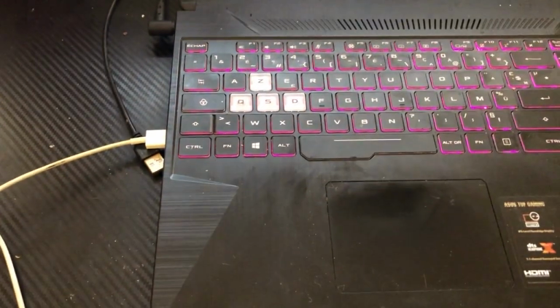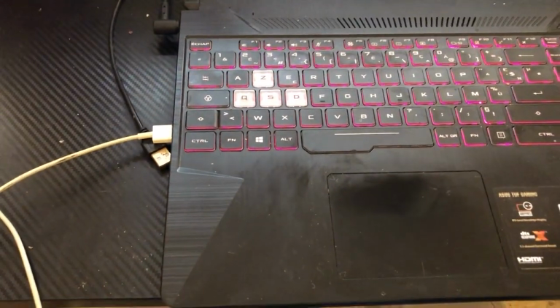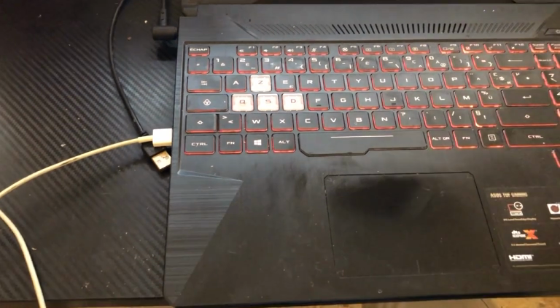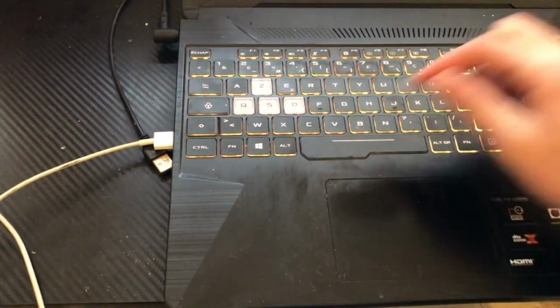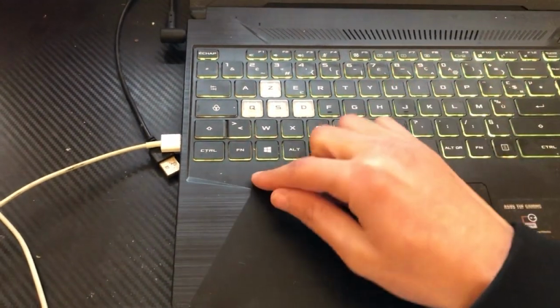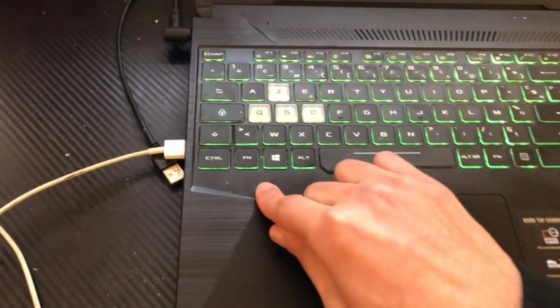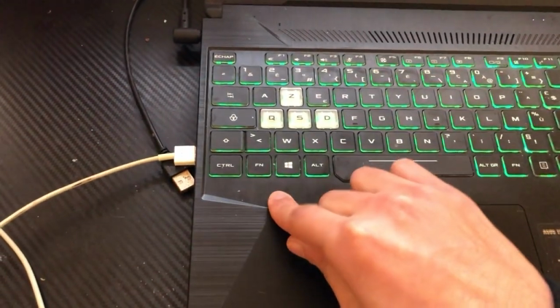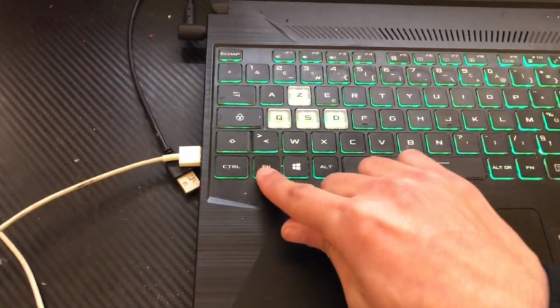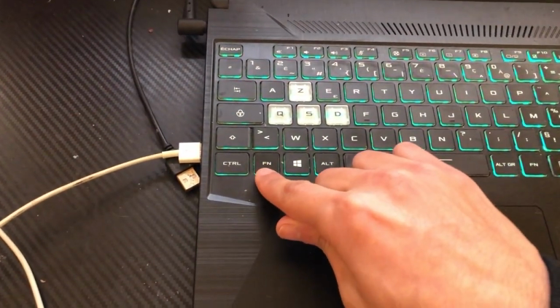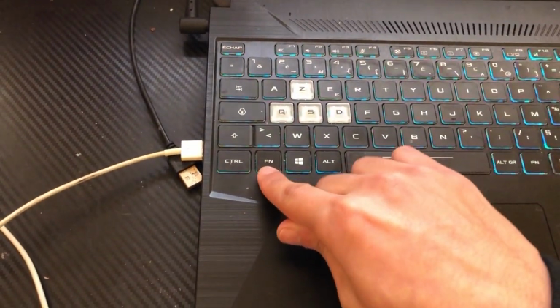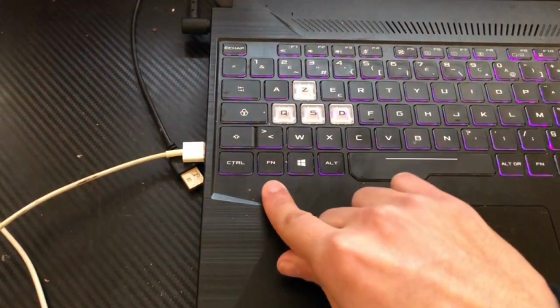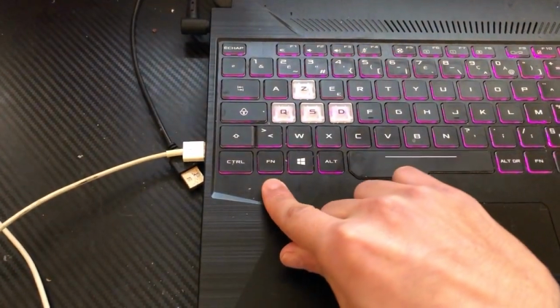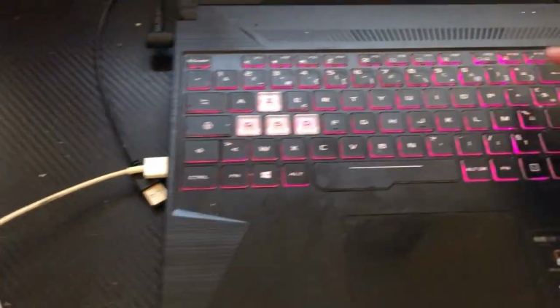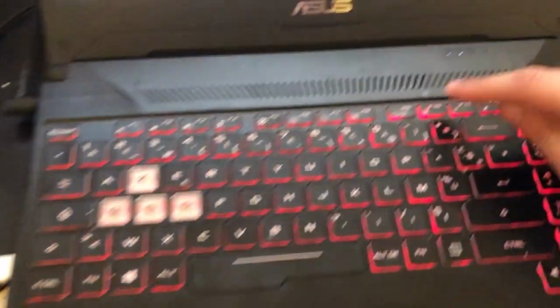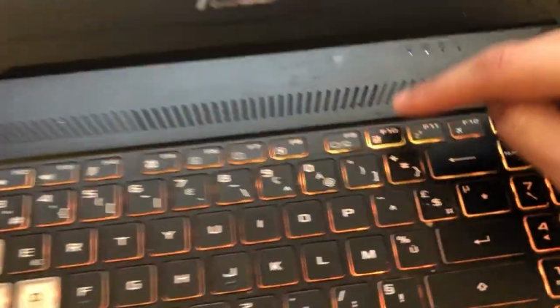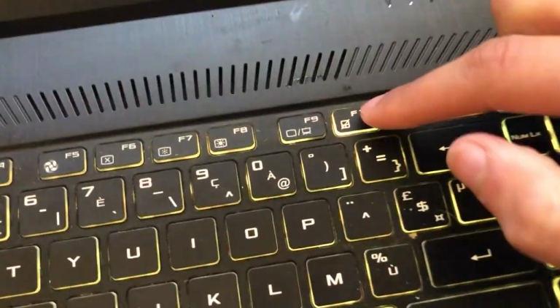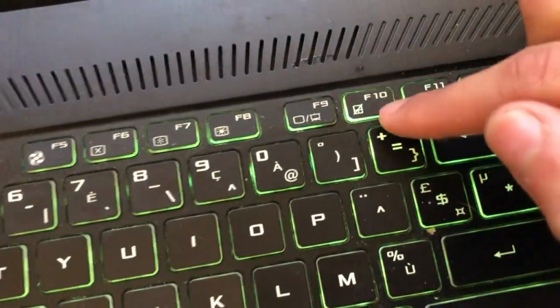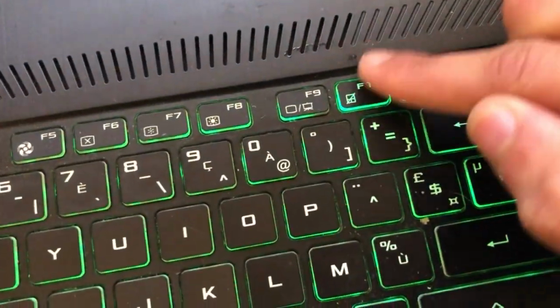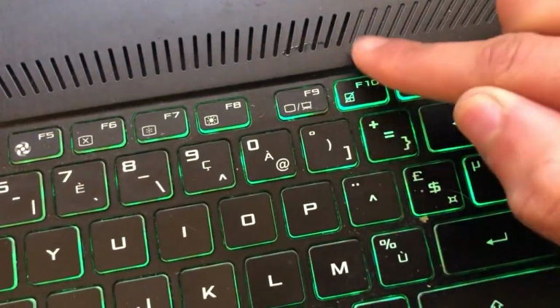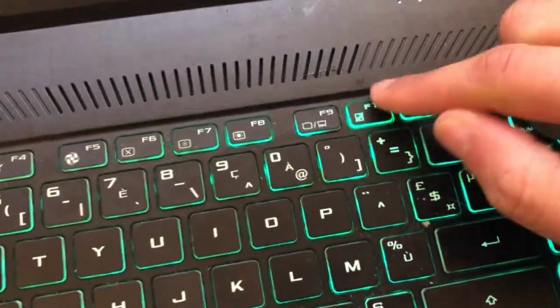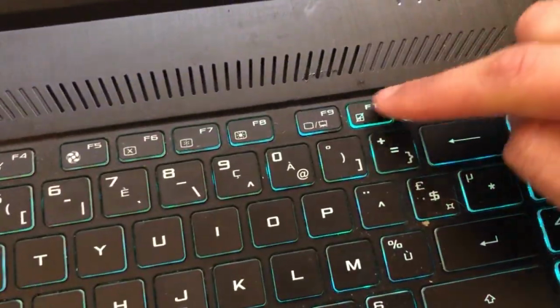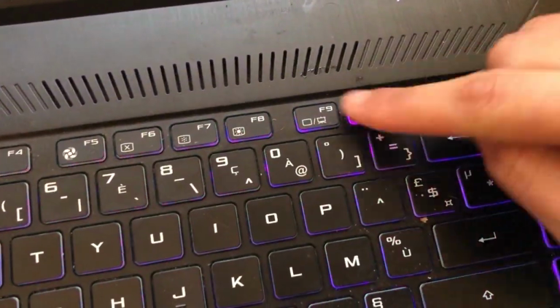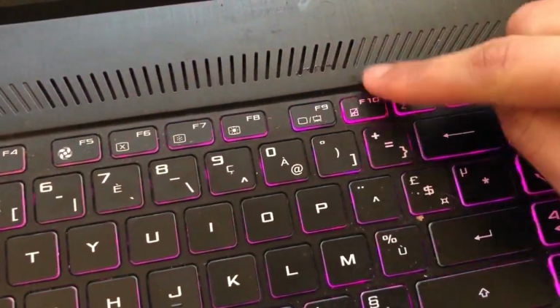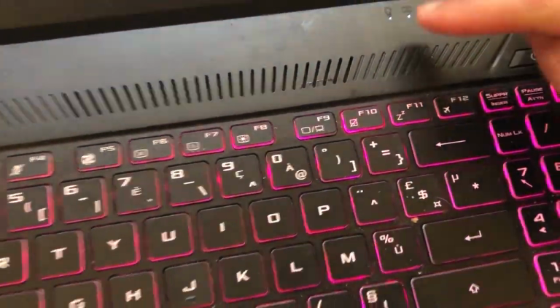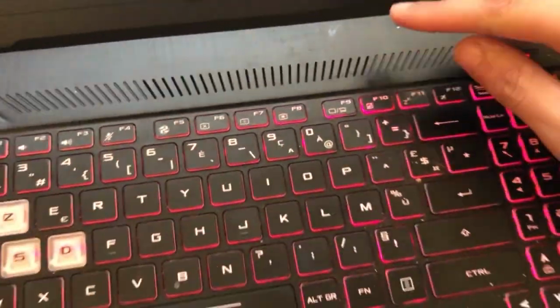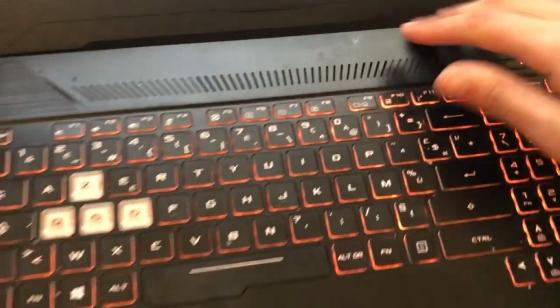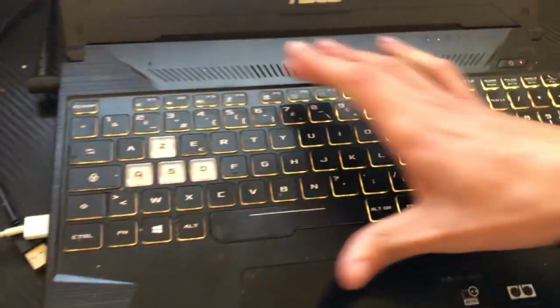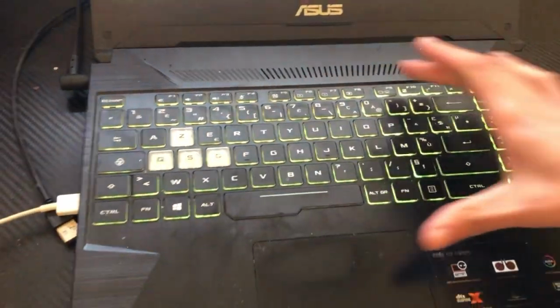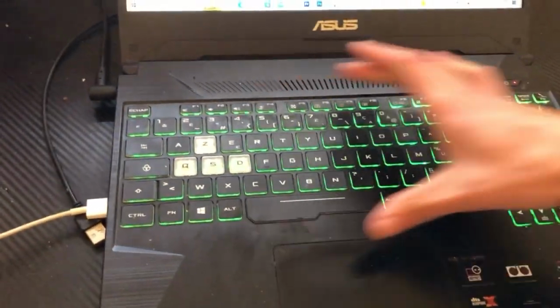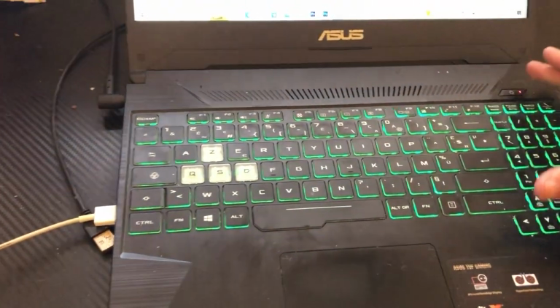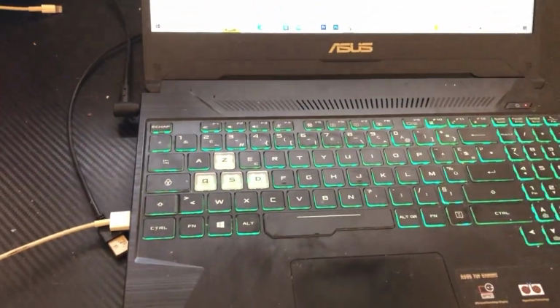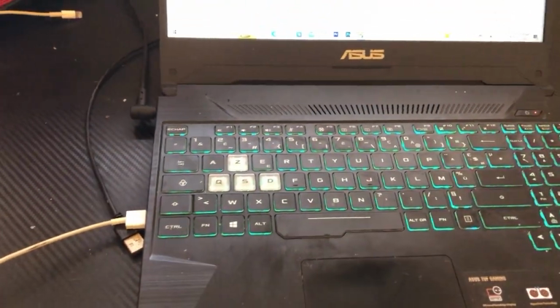The first thing you need to do is click on F10. Search for F10 in the top row of your keyboard and click on it. Now see if the keyboard light is working or not. If it doesn't work, move on to the next step.